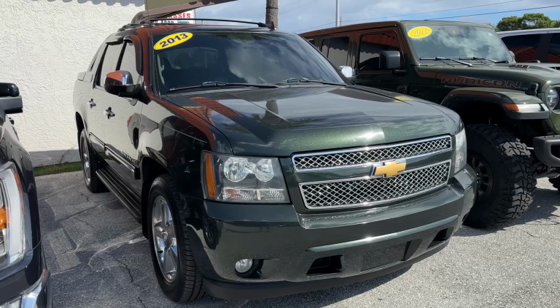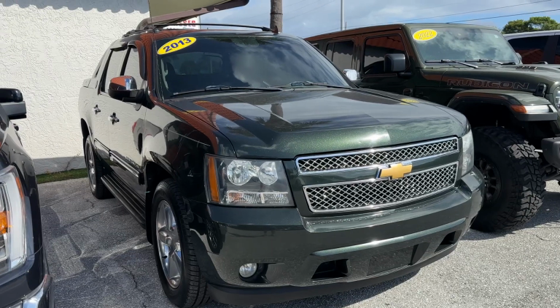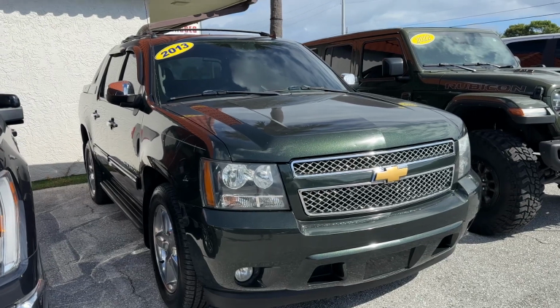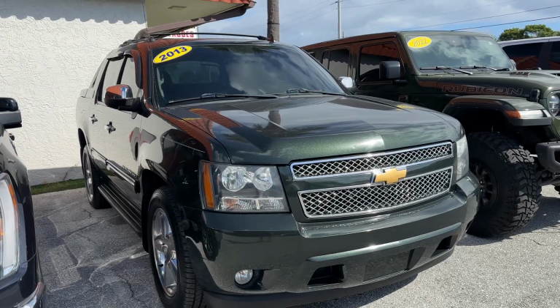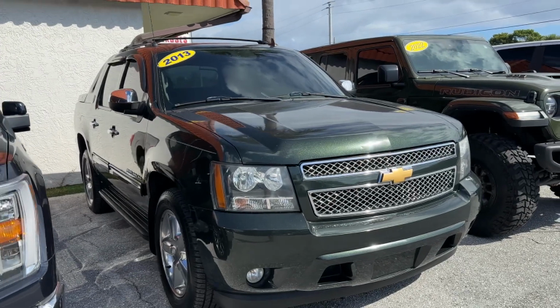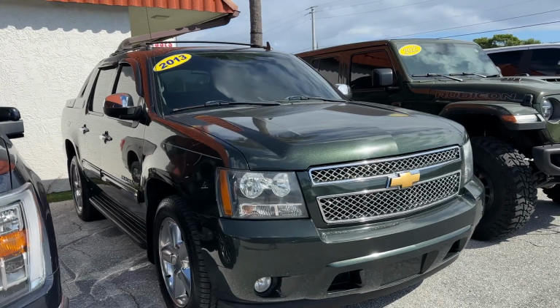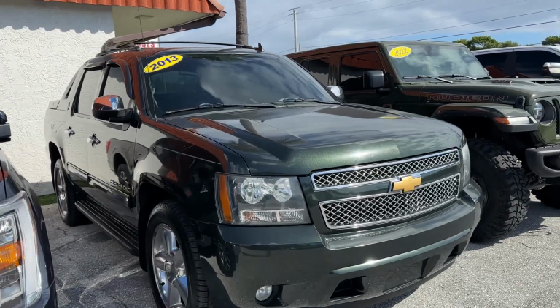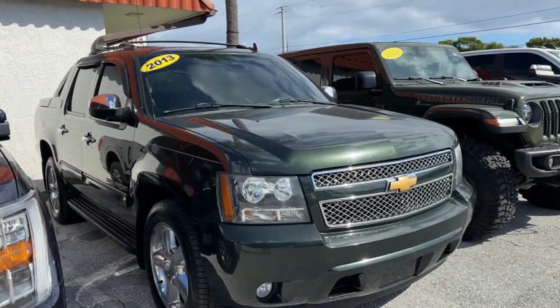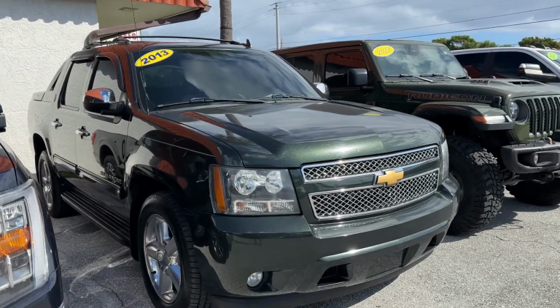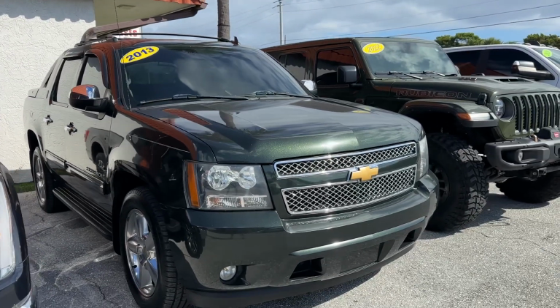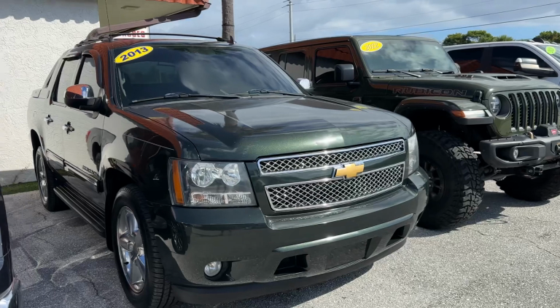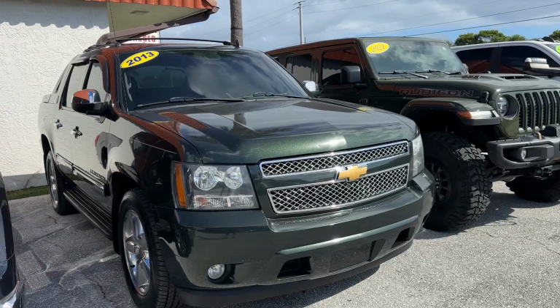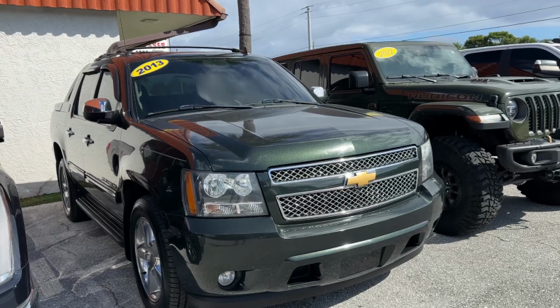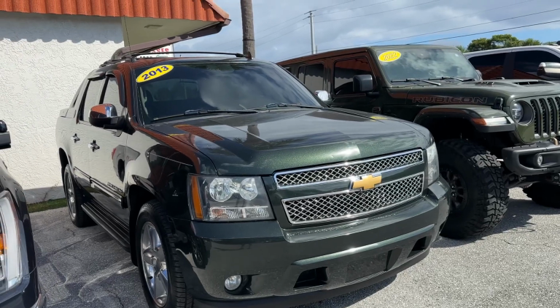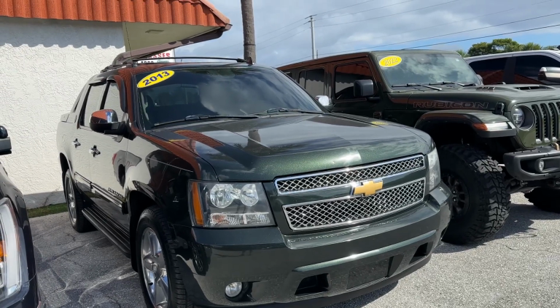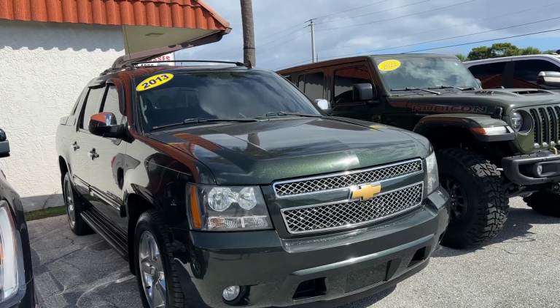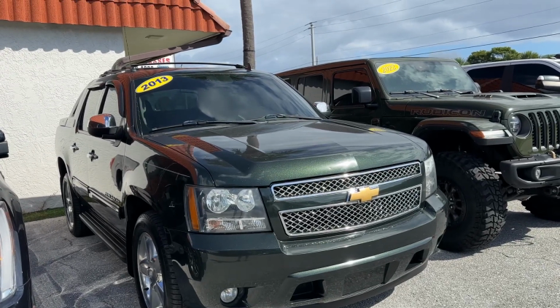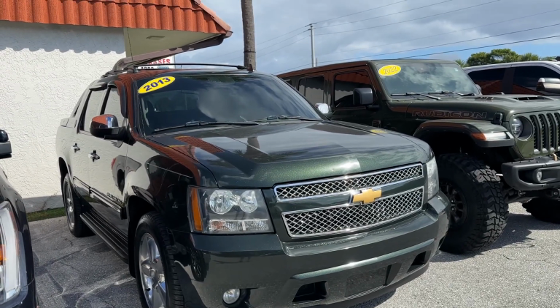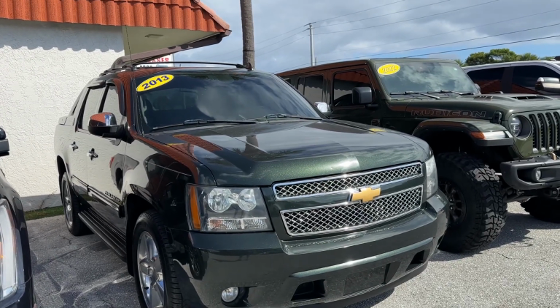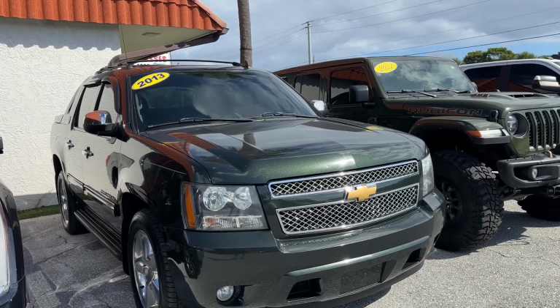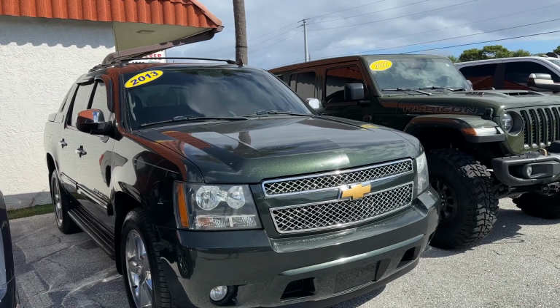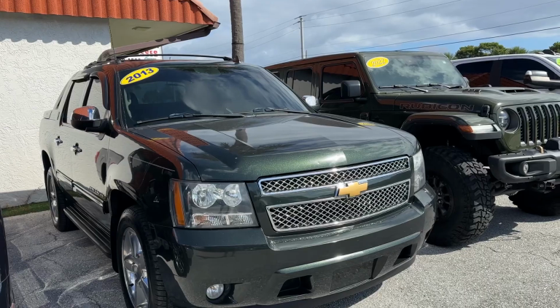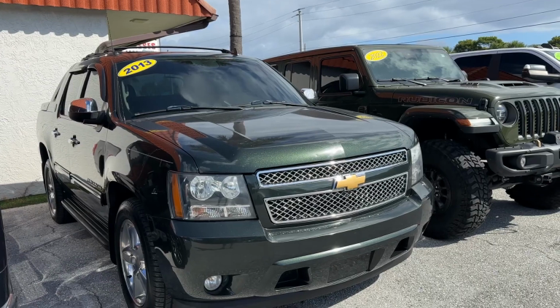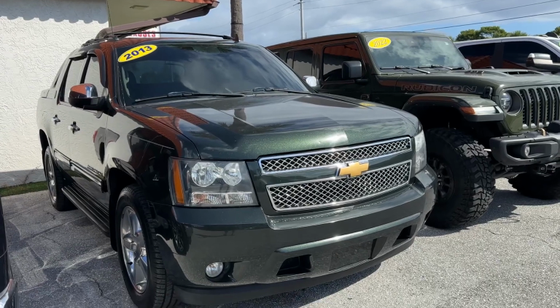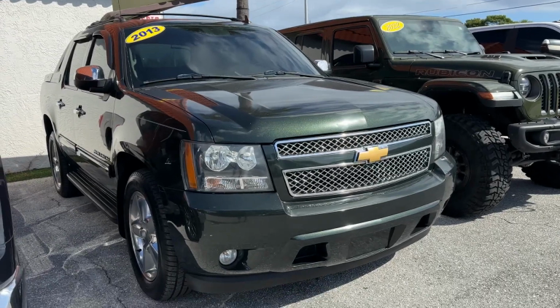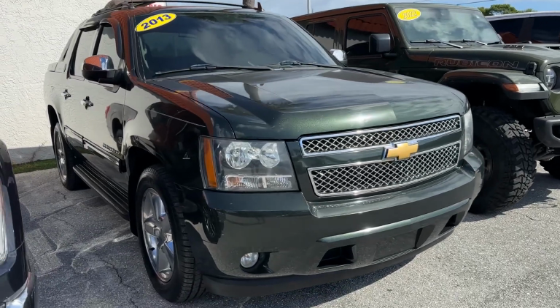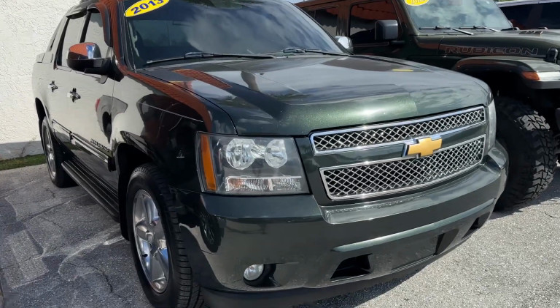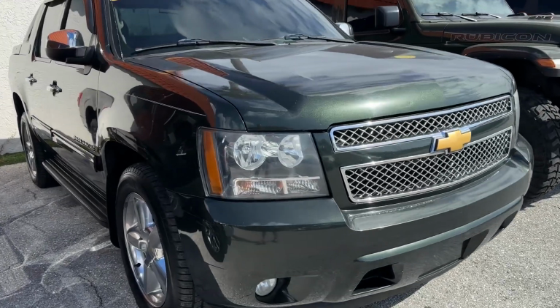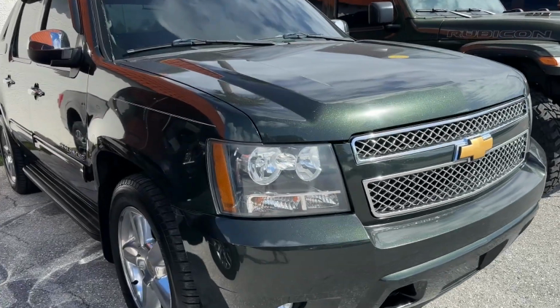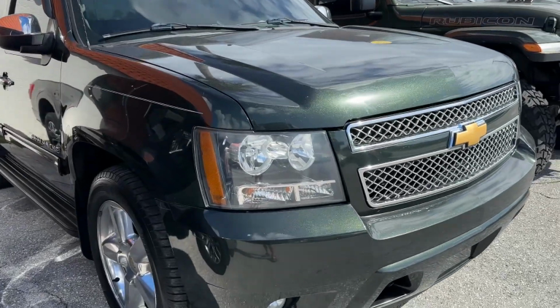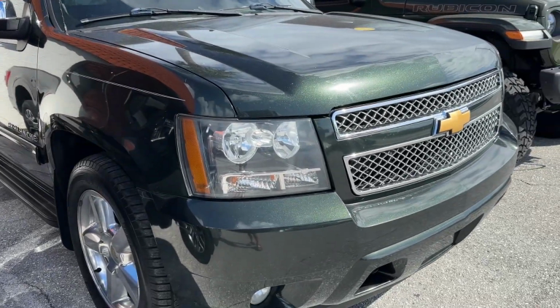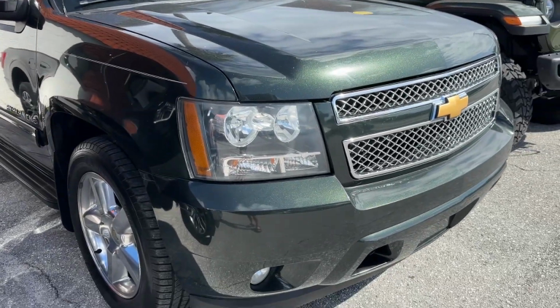Christian Rivera here at Classic Guards of Palm Beach. We are doing a walk-around video on this 2013 Chevy Avalanche. Real nice truck, but remember, these videos are going to be to point out any flaws or blemishes whatsoever, so there's no surprises to any of our out-of-town or out-of-area buyers. We'll get started right away.